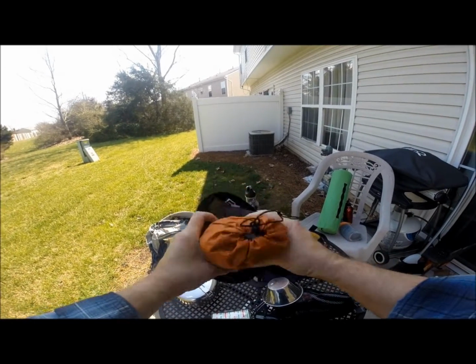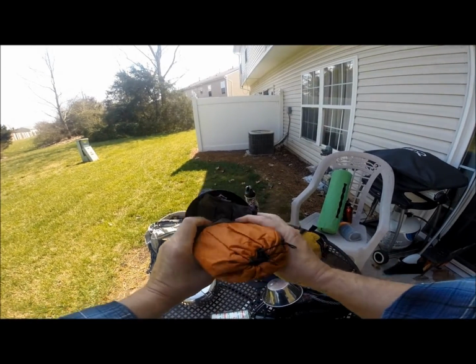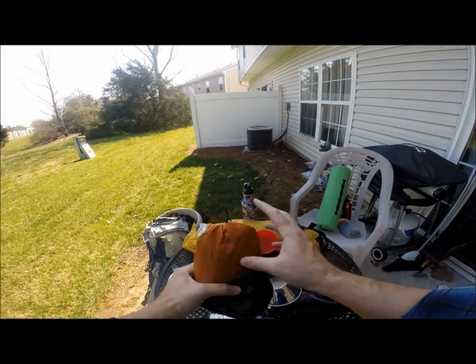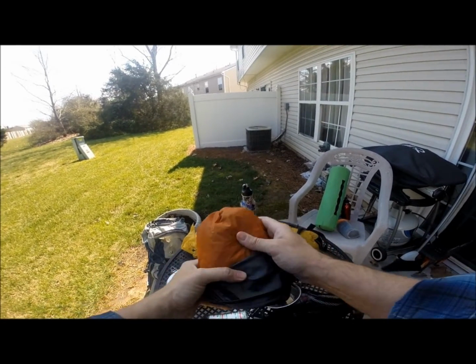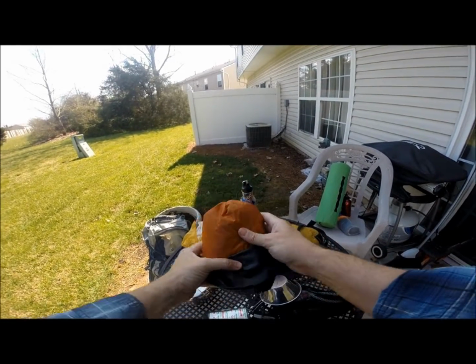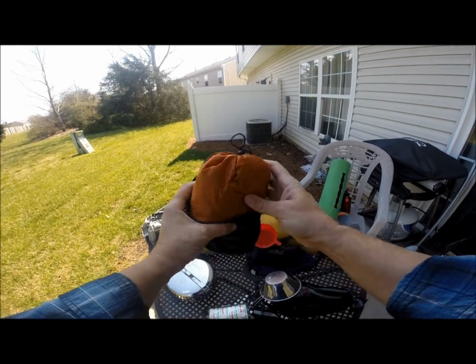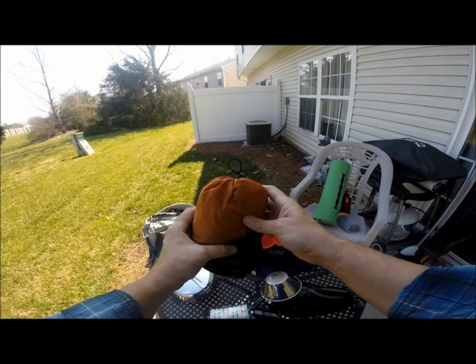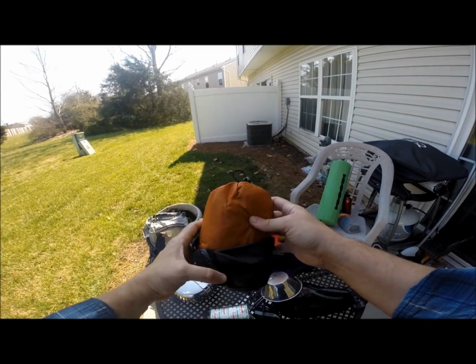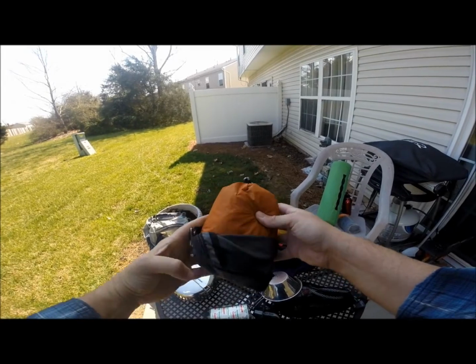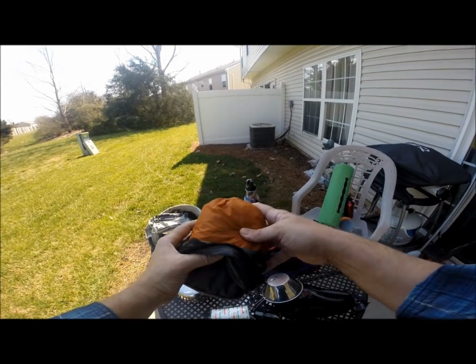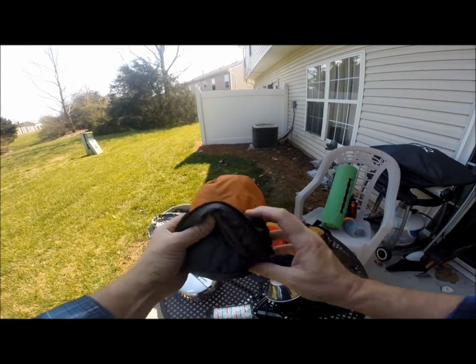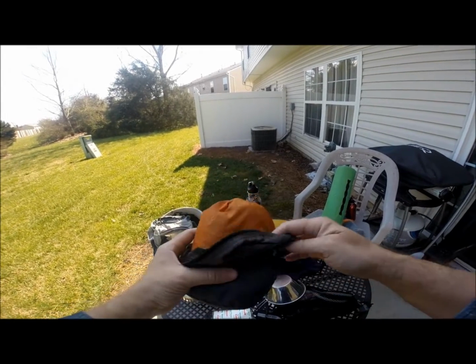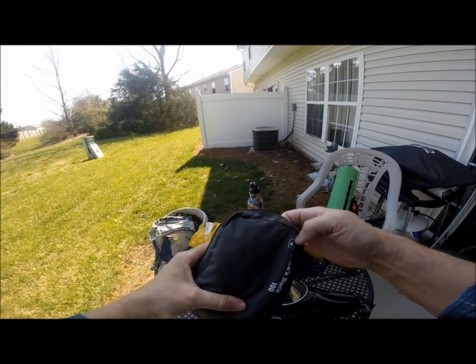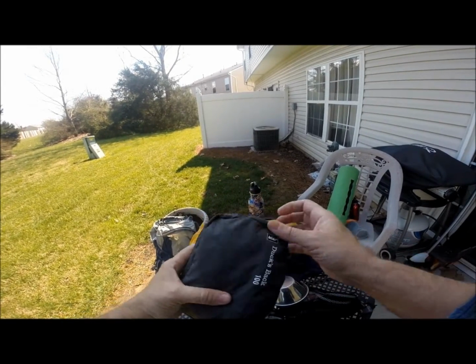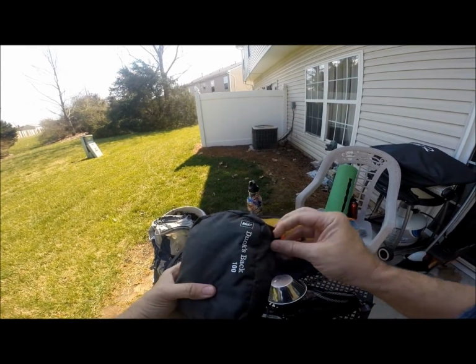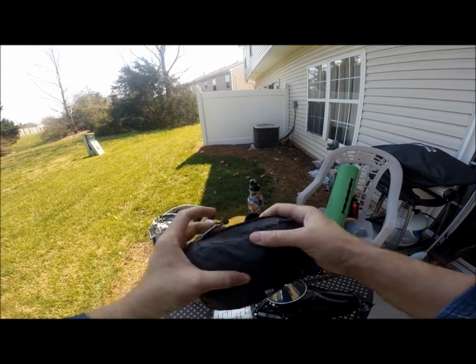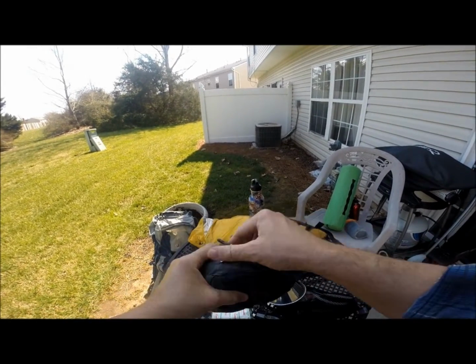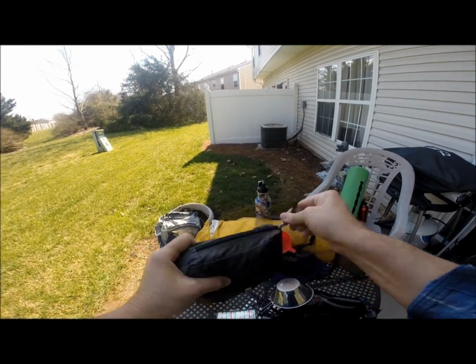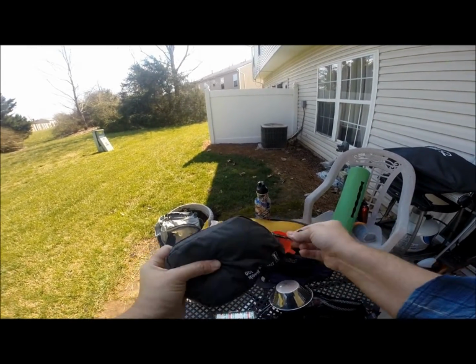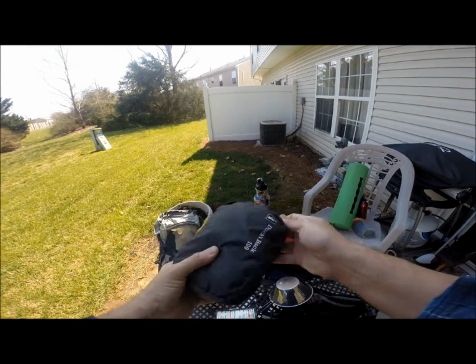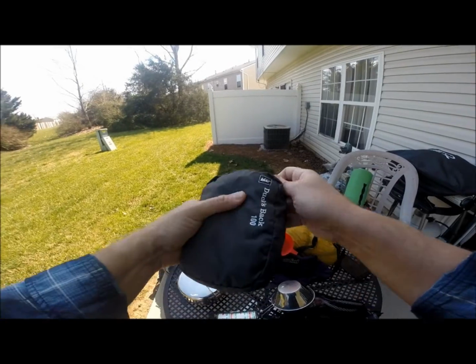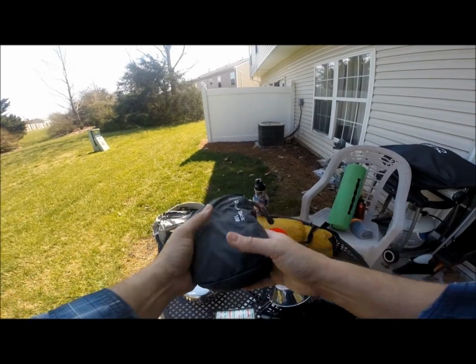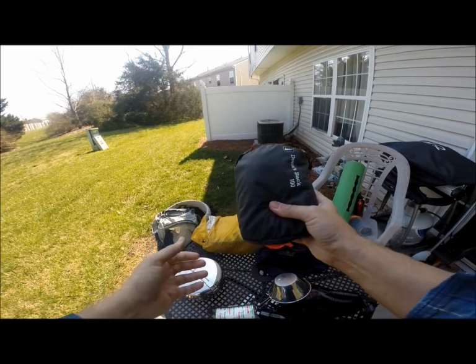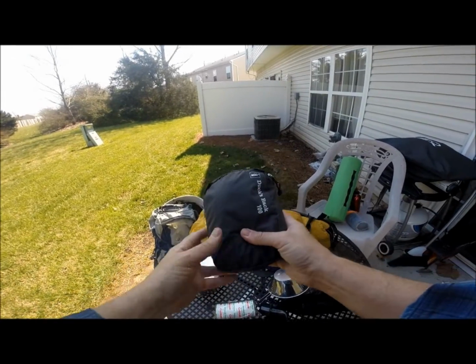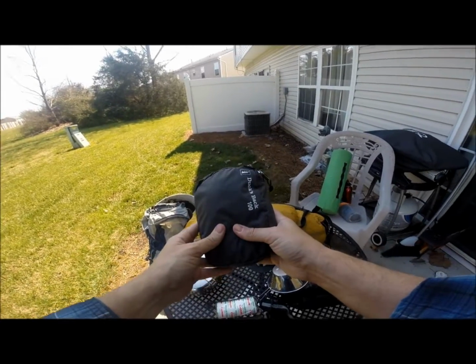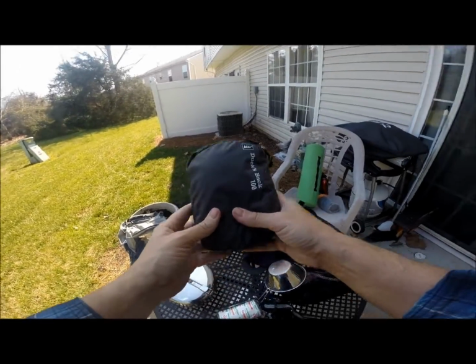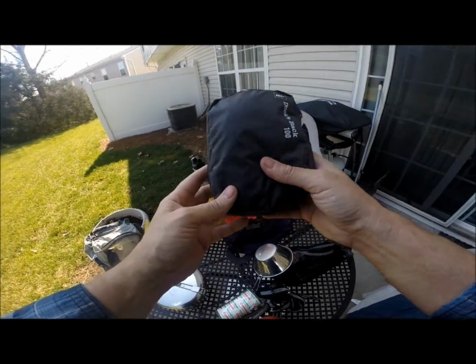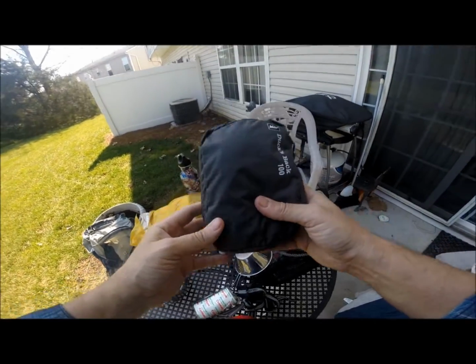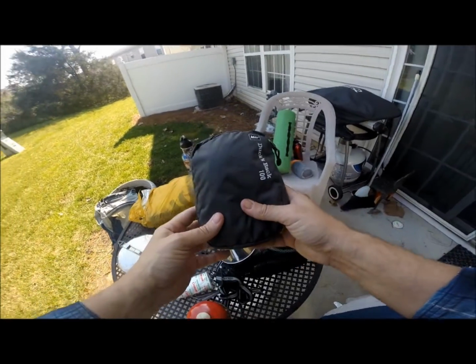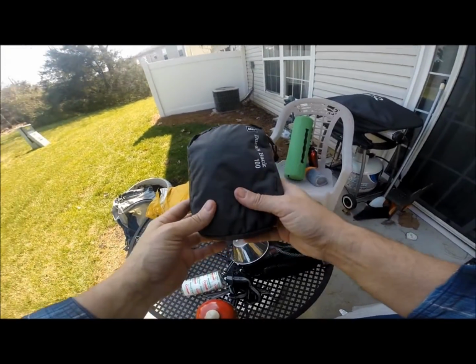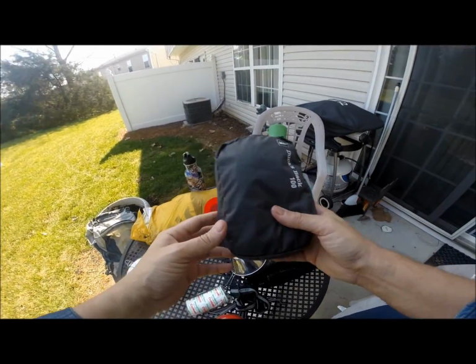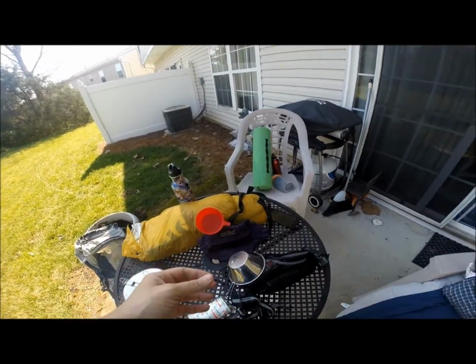This is my Ducks Back backpack protector for when it's raining. You get a good downpour, you take this out and put it on your backpack. Fortunately I haven't had to use it very much, but it's a must-have if you're hiking in temperate areas where you get a lot of rain.